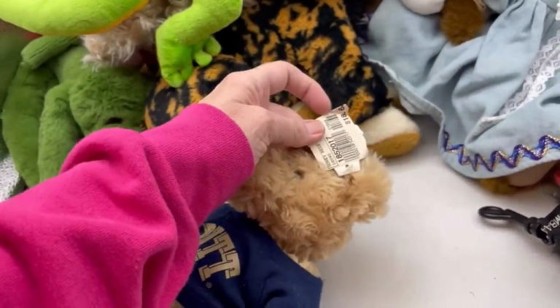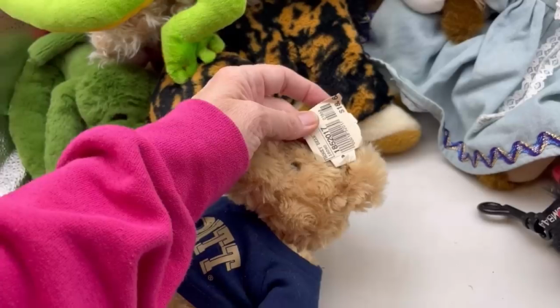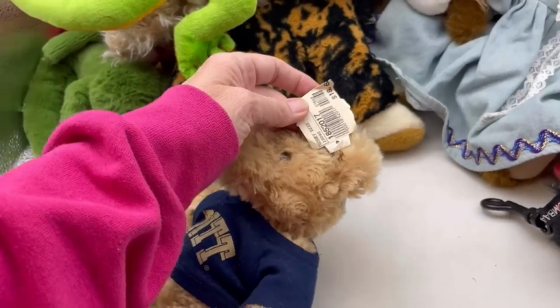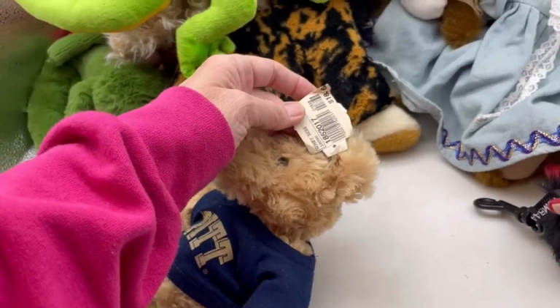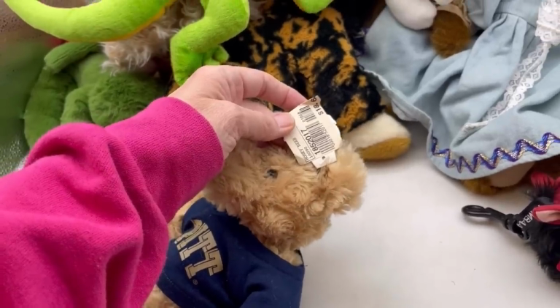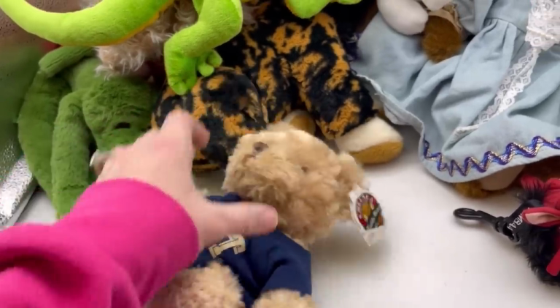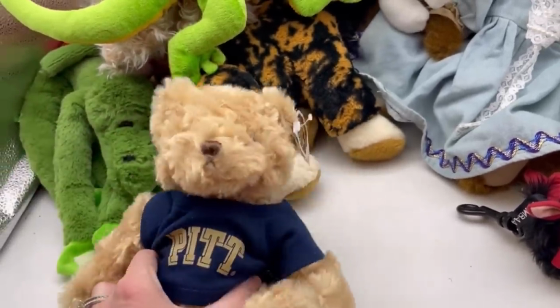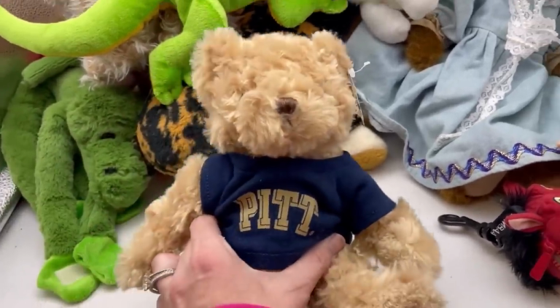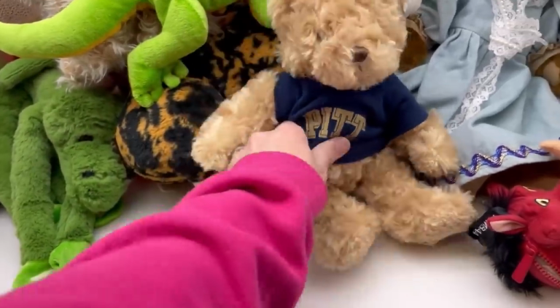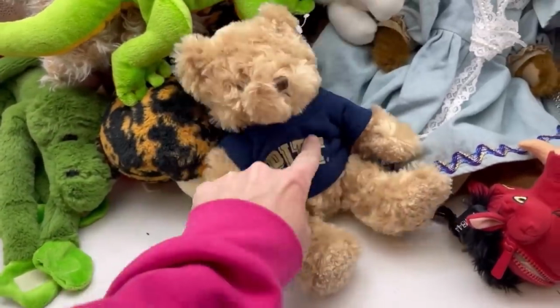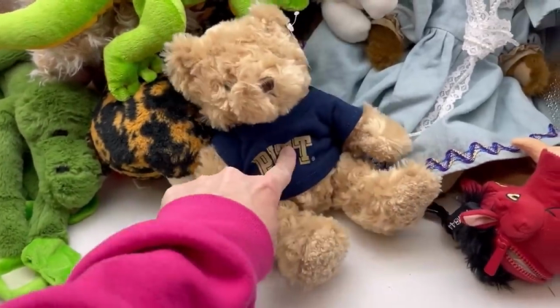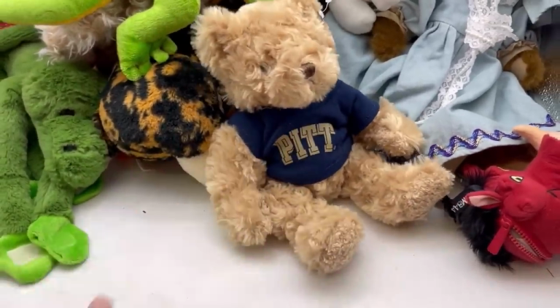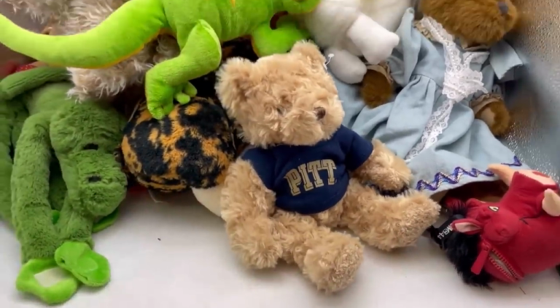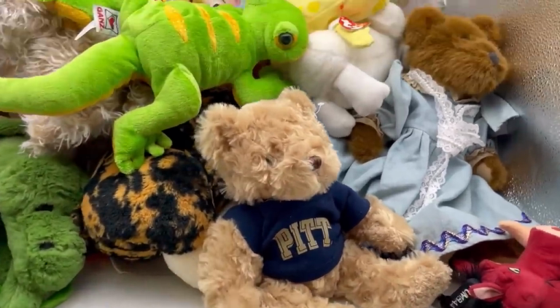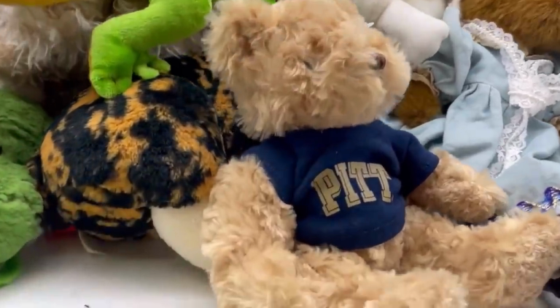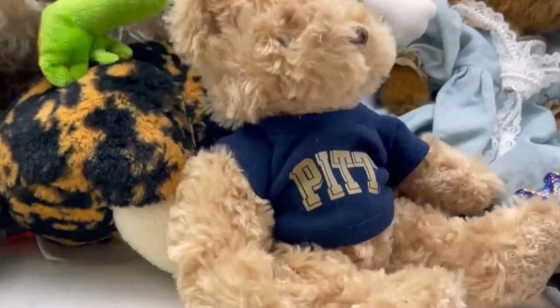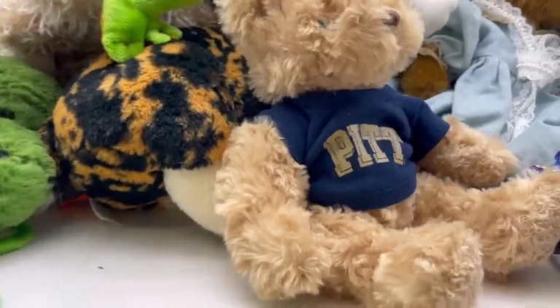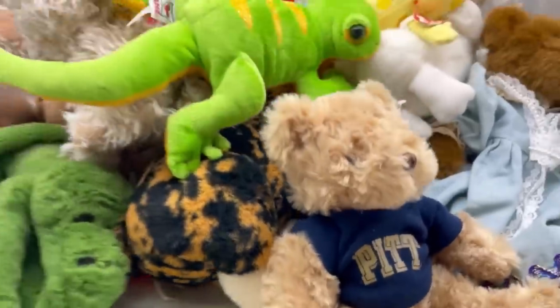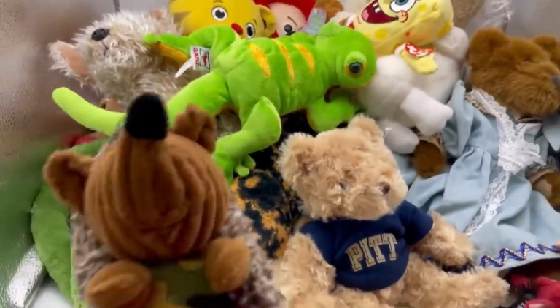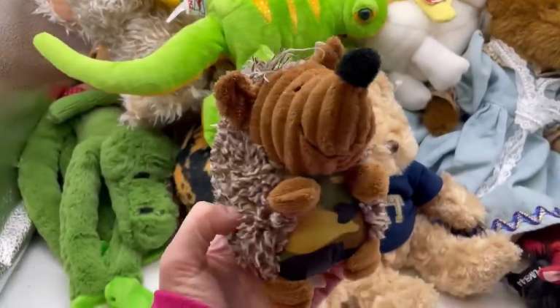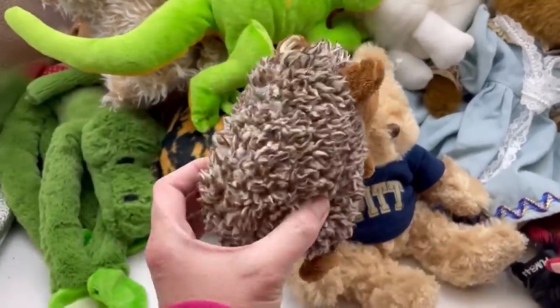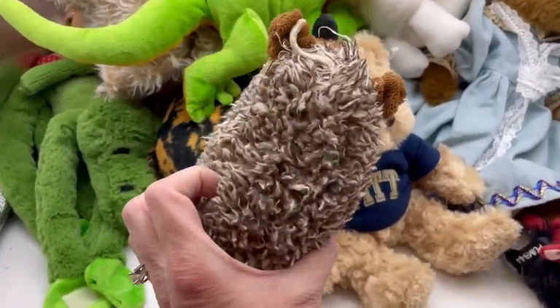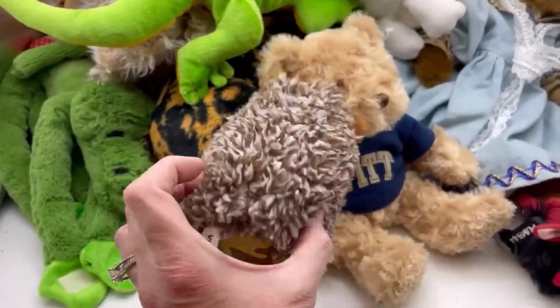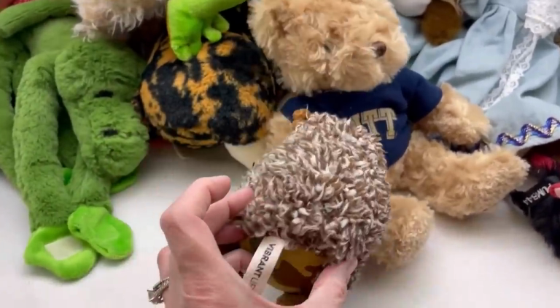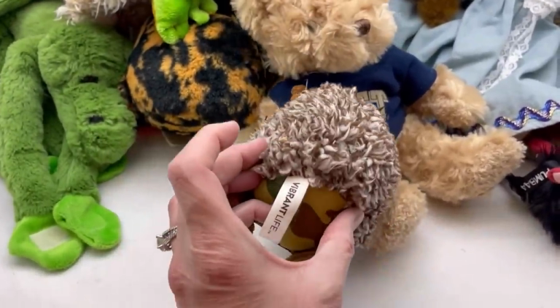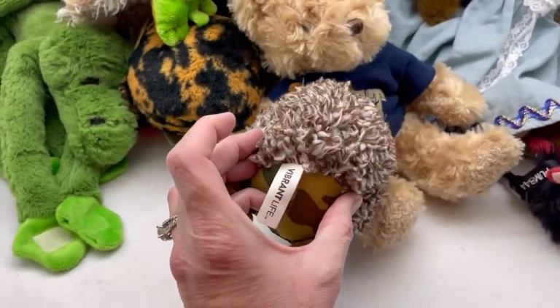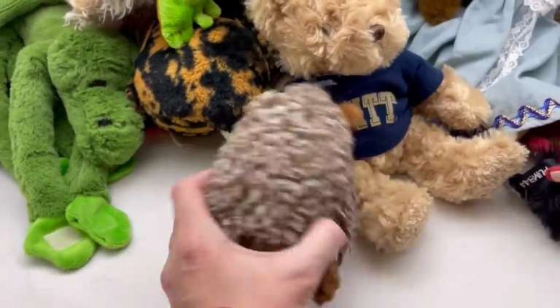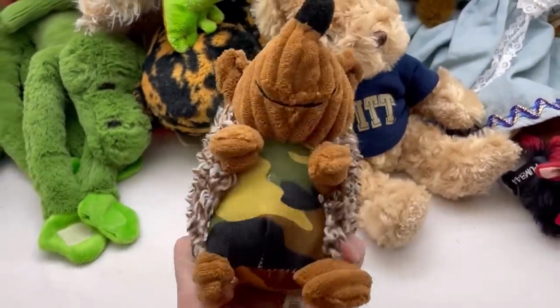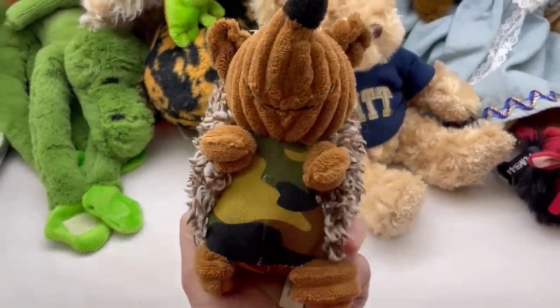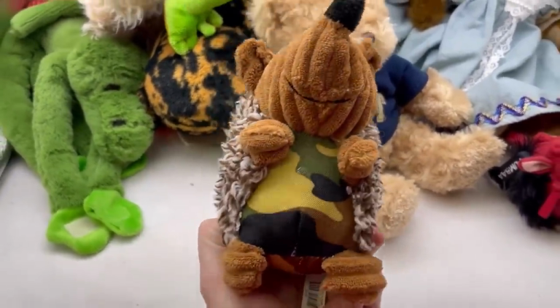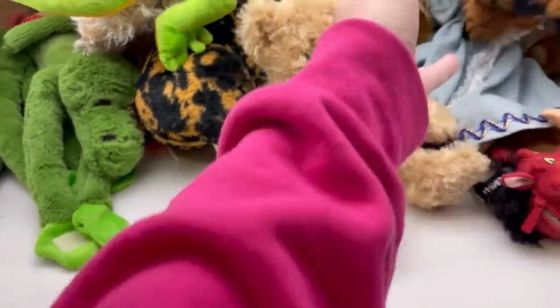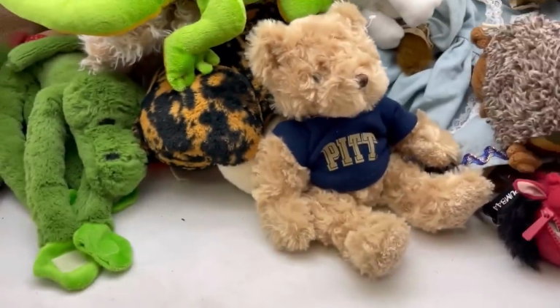This is a Chelsa teddy bear and it looks like it retailed for $18.60-something. Maybe is that Pittsburgh? Look at this guy — is that a hedgehog? Vibrant Life. I'll probably donate that; it's not in great condition.